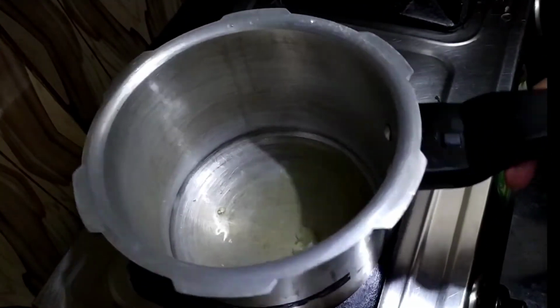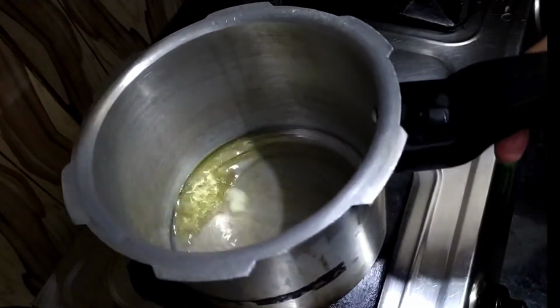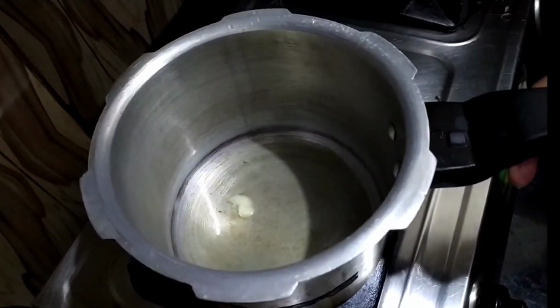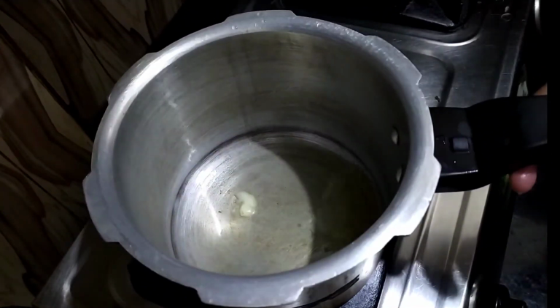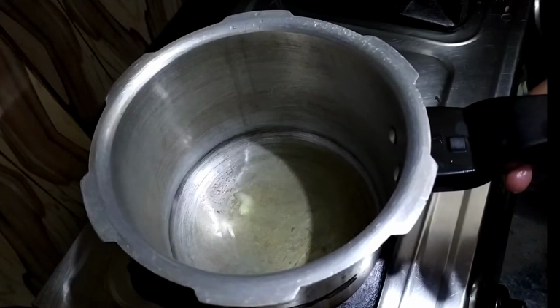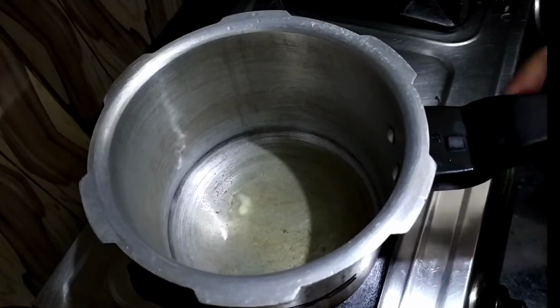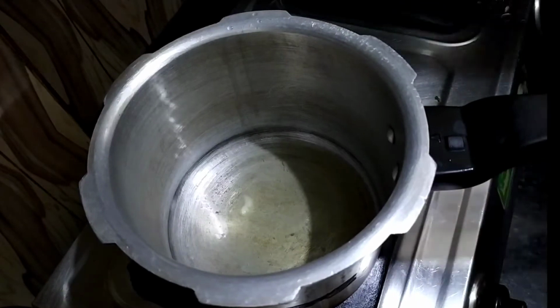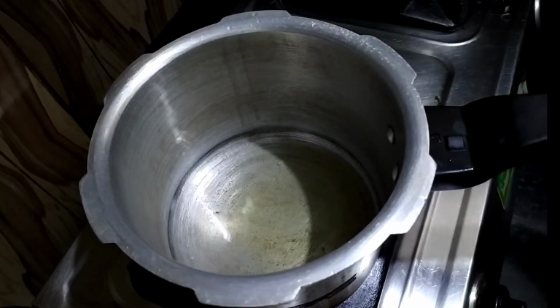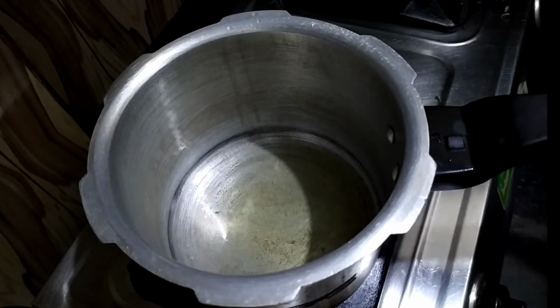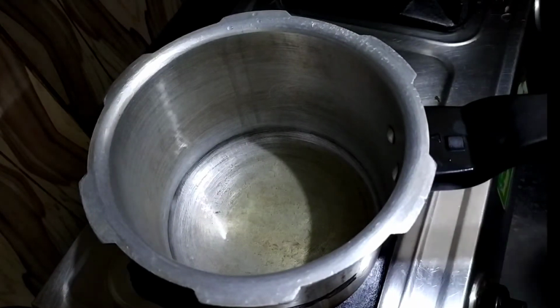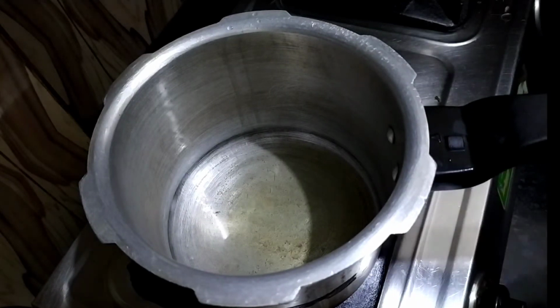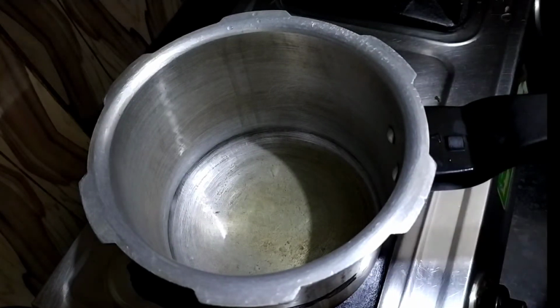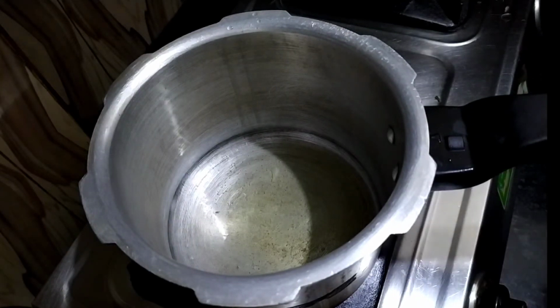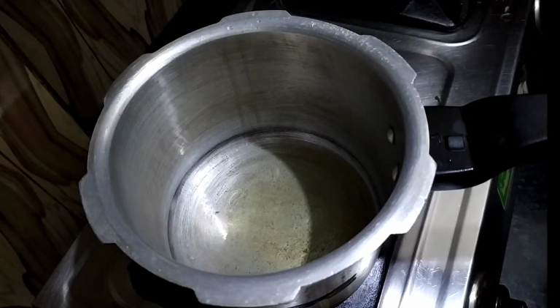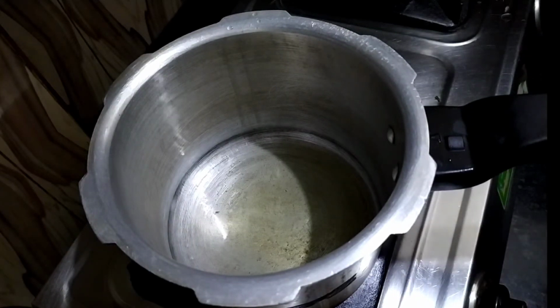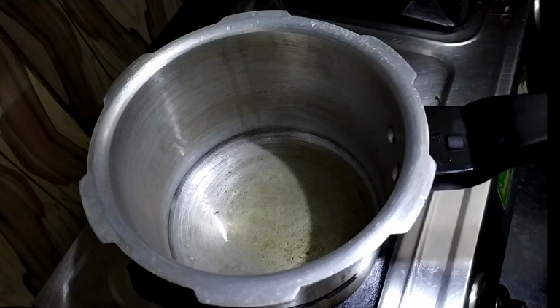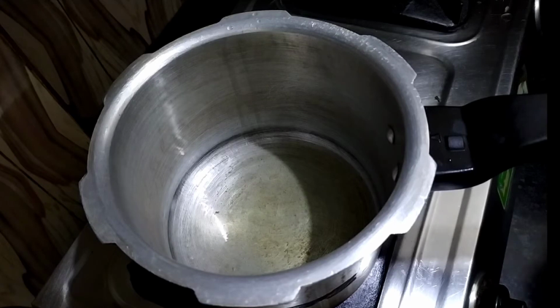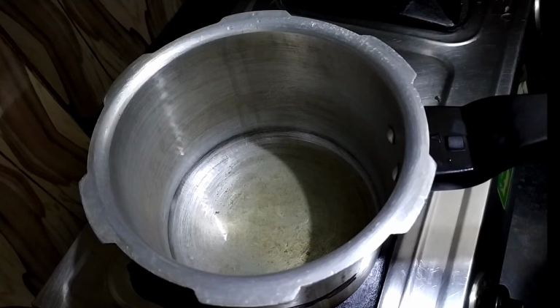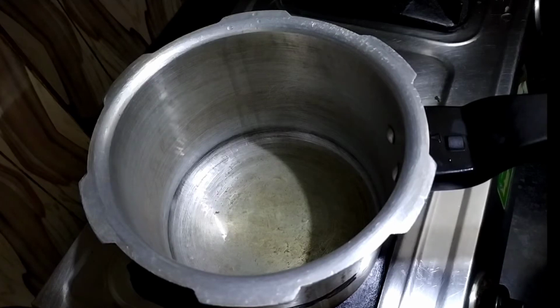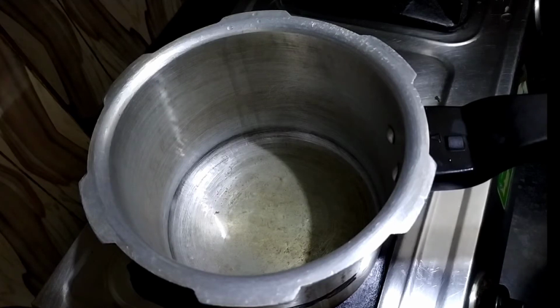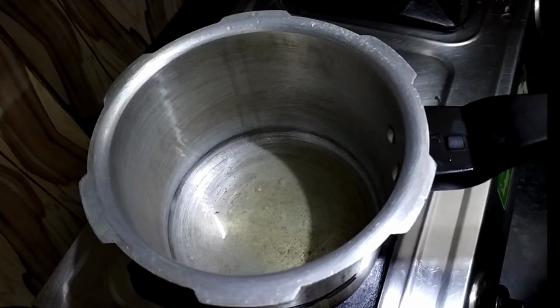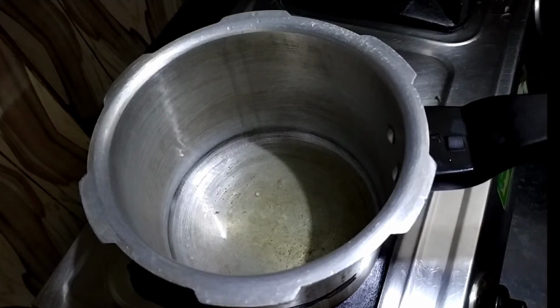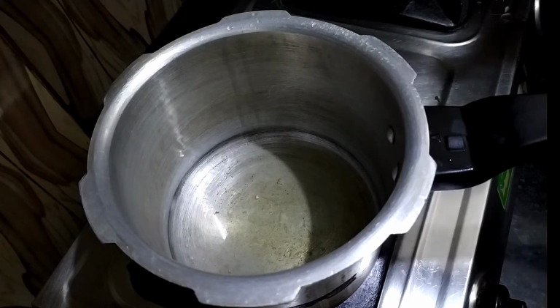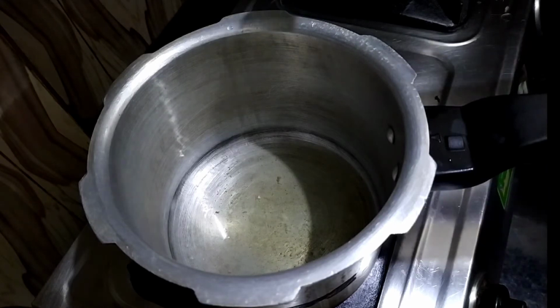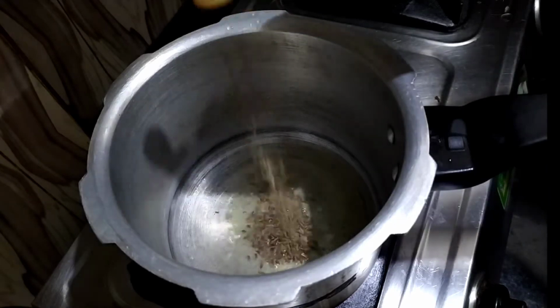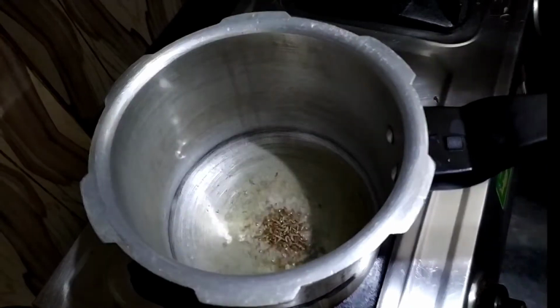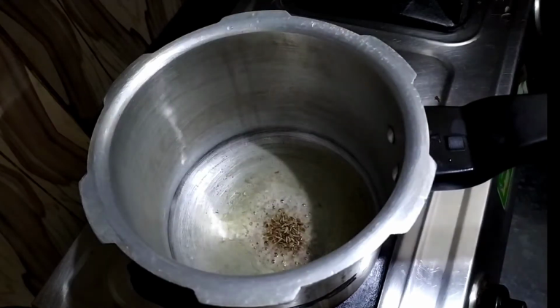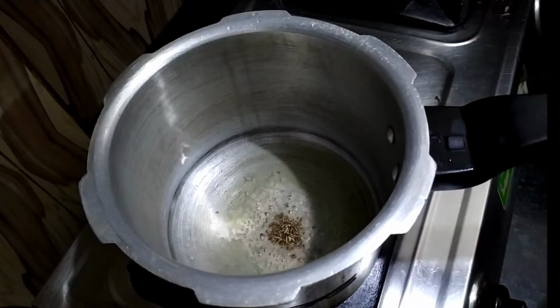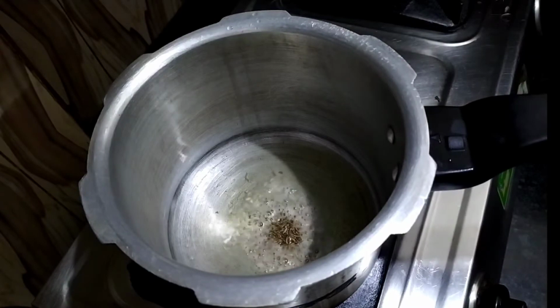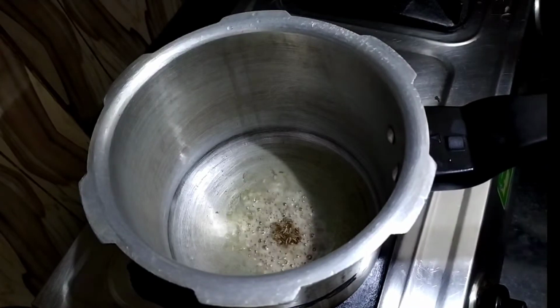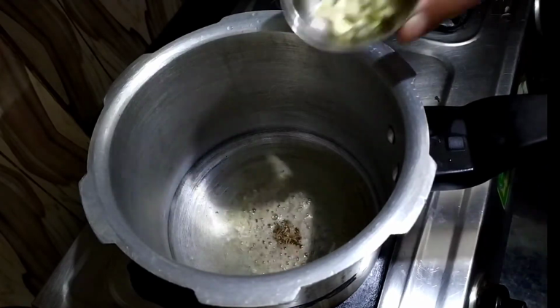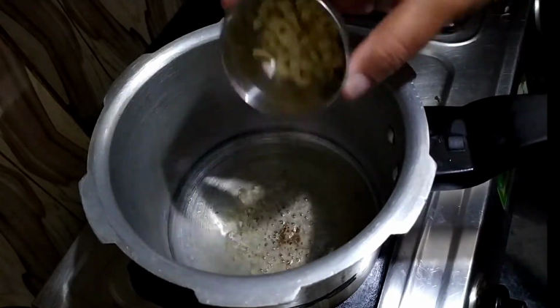When it is warm, we will add the rest of the vegetables. We are making a lot of veggies and you are going to like it. It will be ready in an instant, so I have added one dish here.